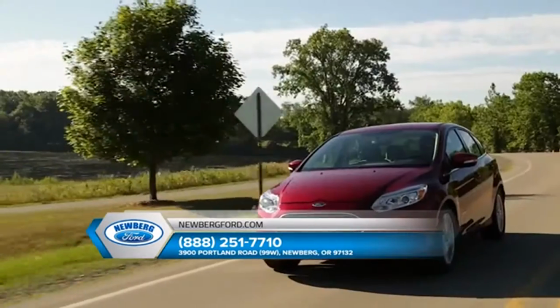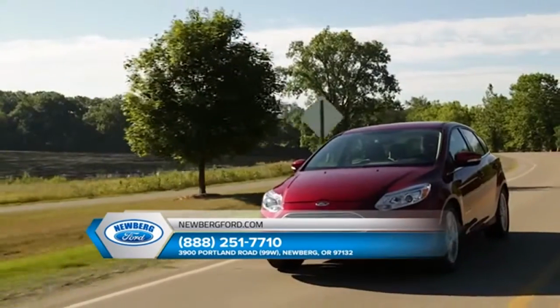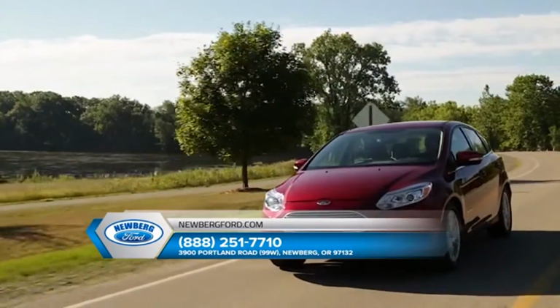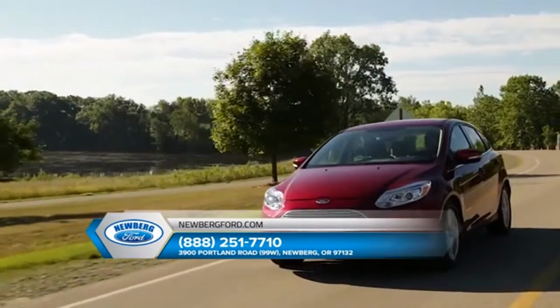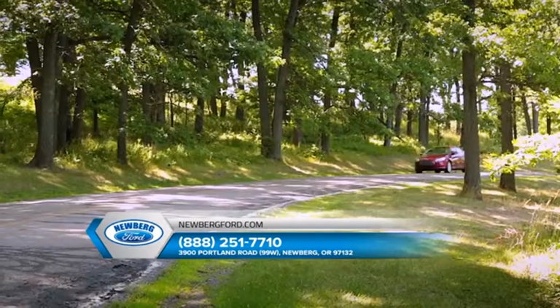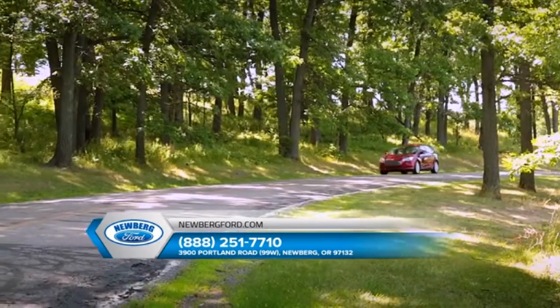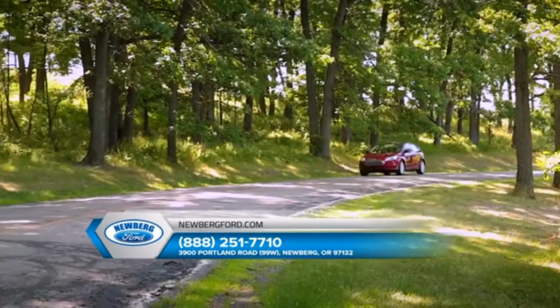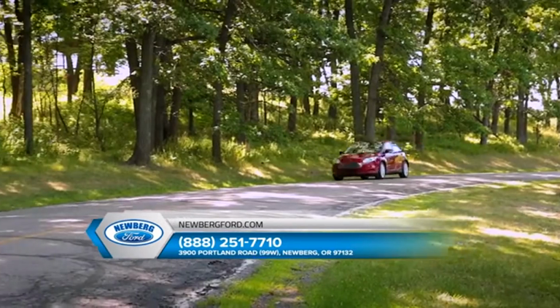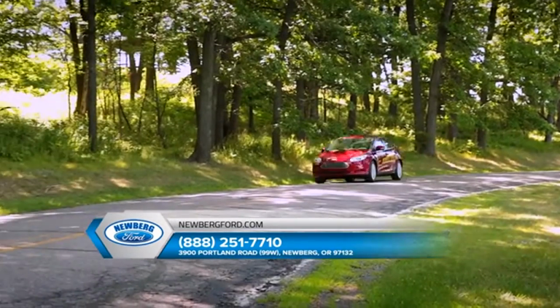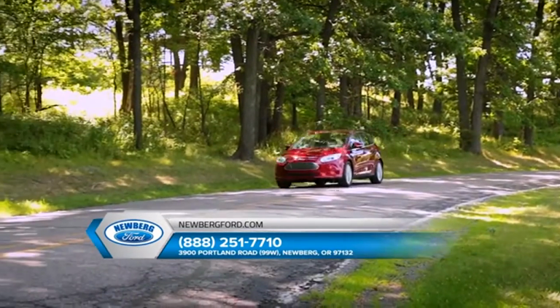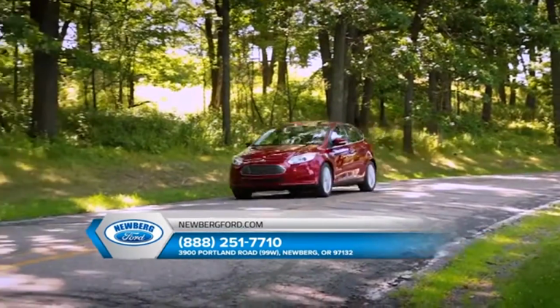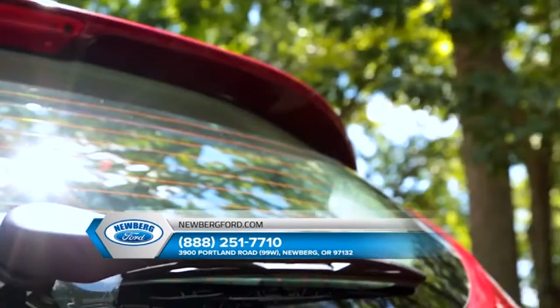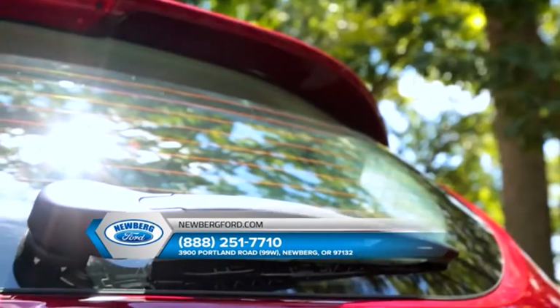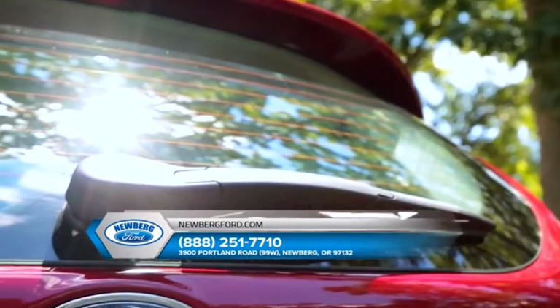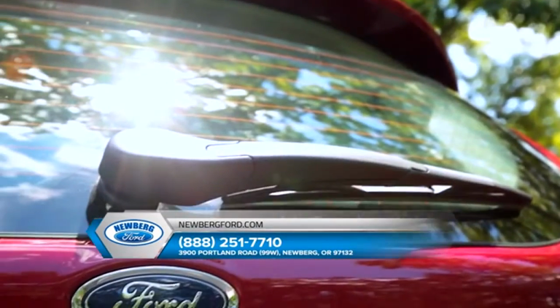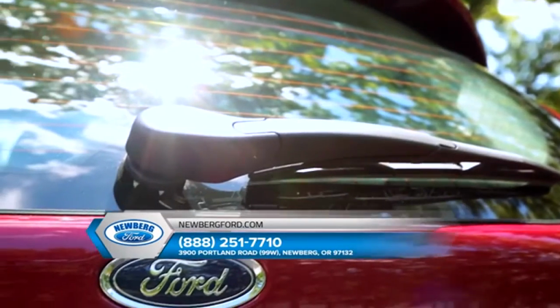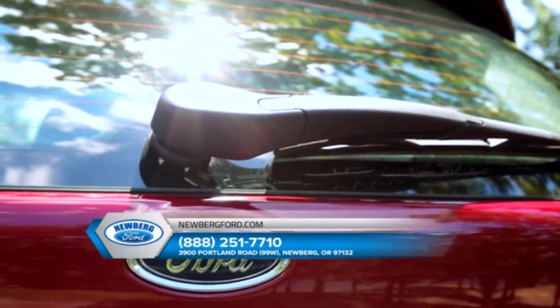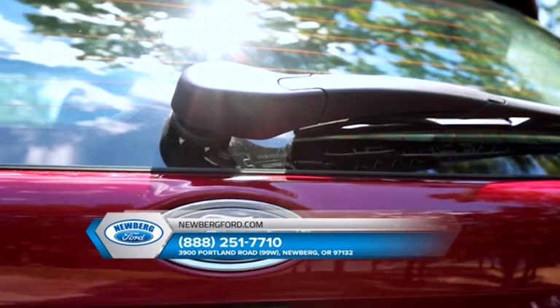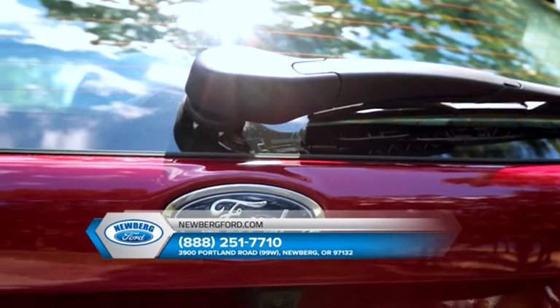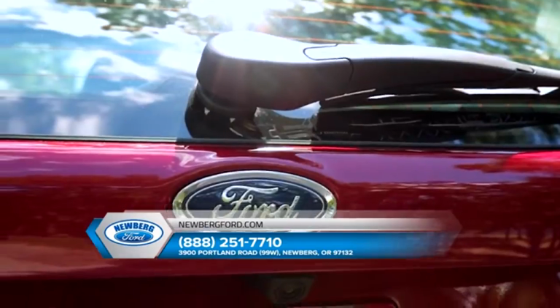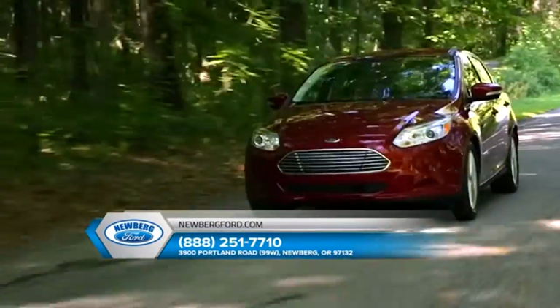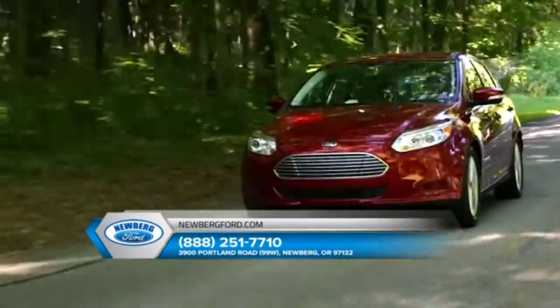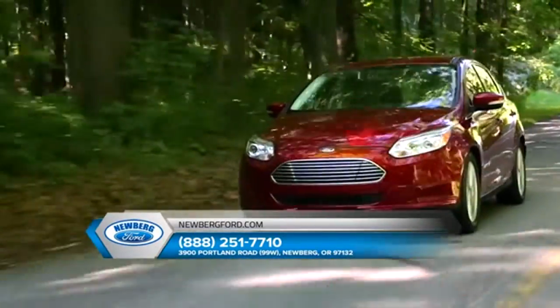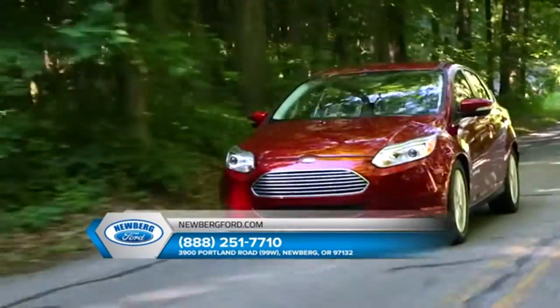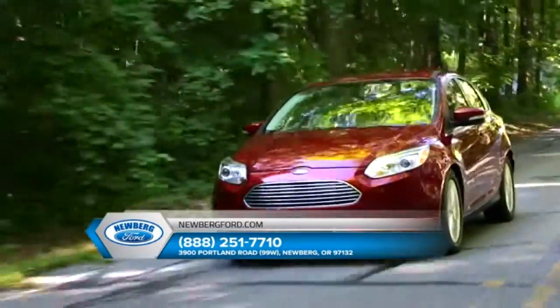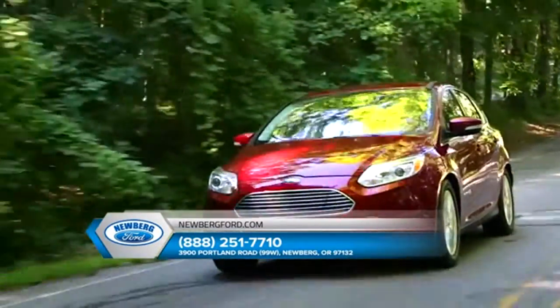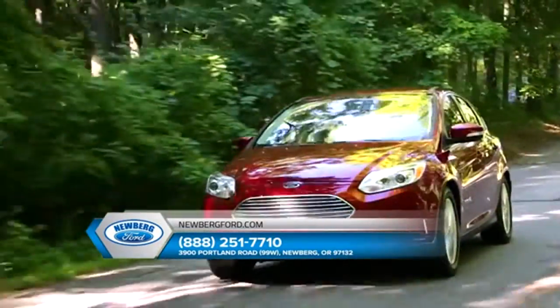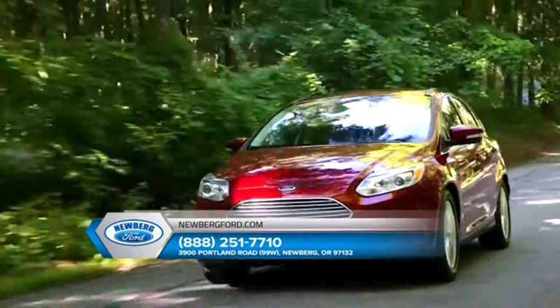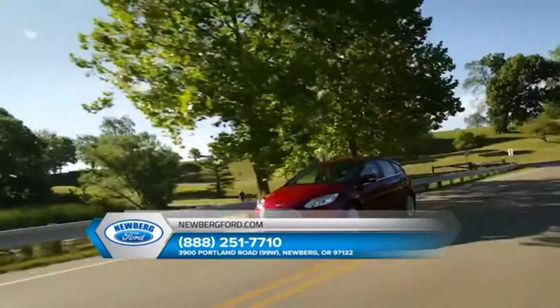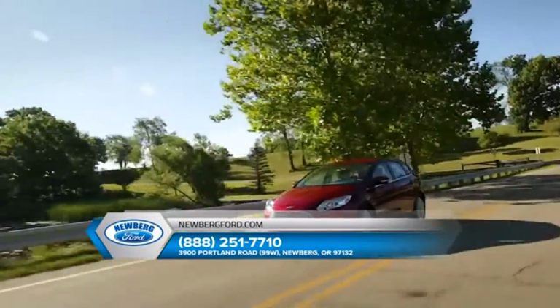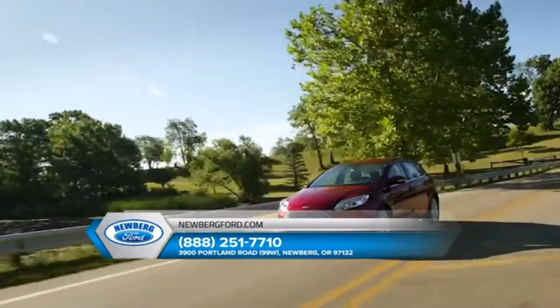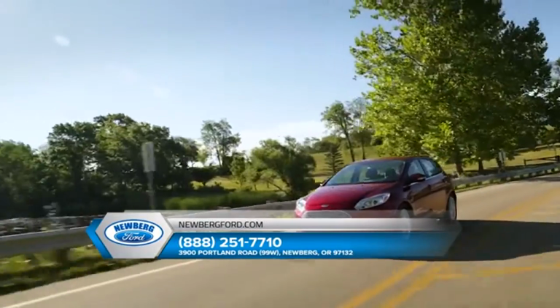The Ford Focus's standard features include a 2.0L TI-VCT engine, LED signature lighting, fog lamps, a CD player and an audio system with HD radio technology and 10 speakers, plus a power moonroof.